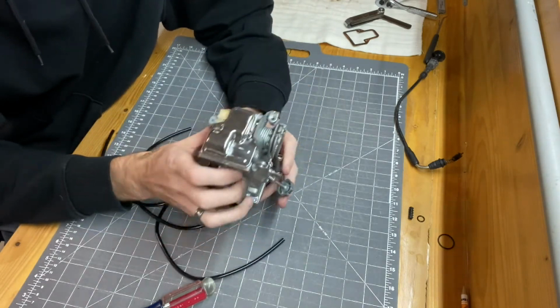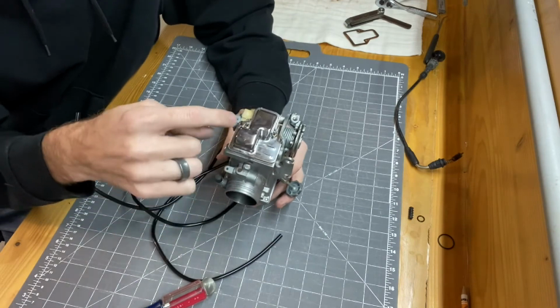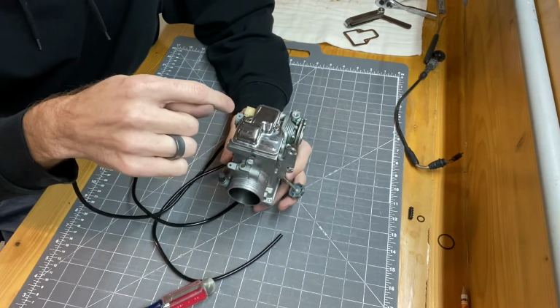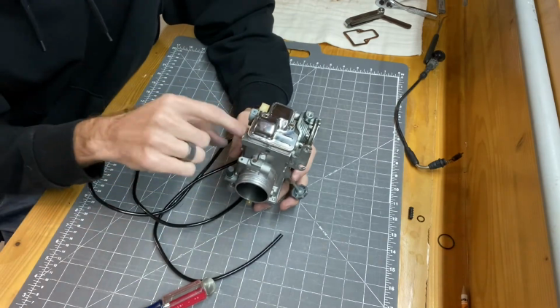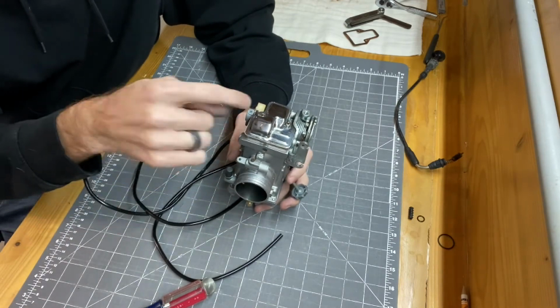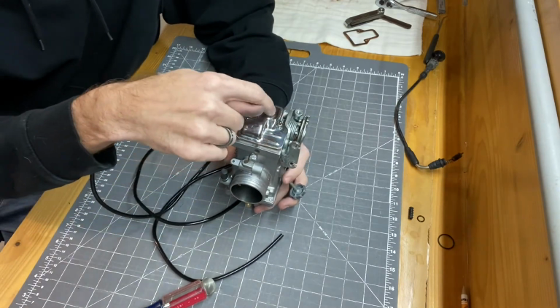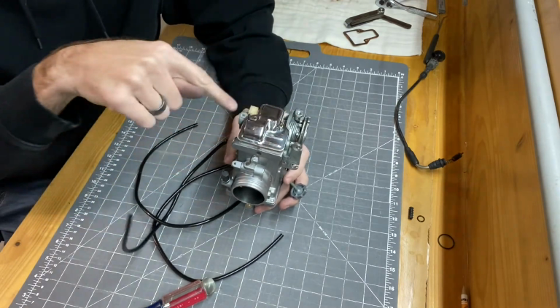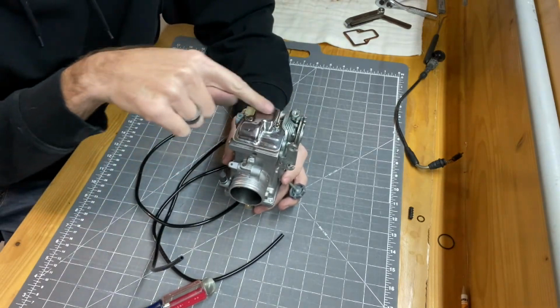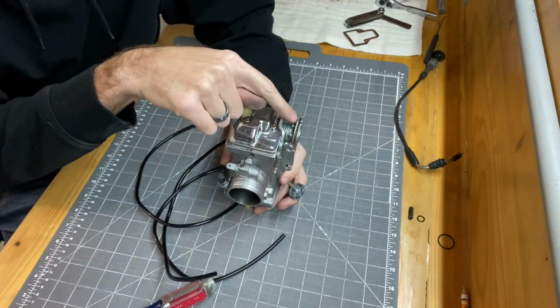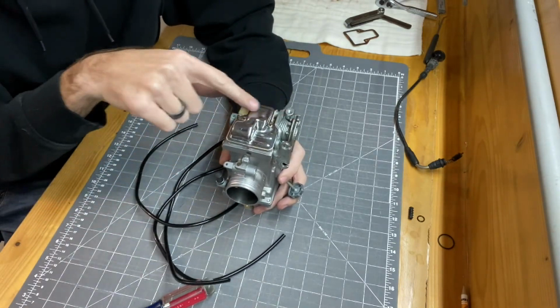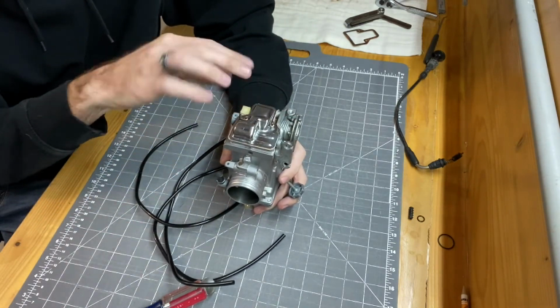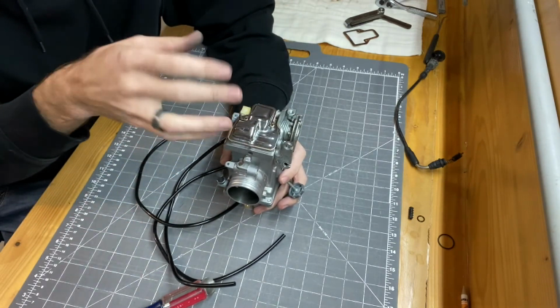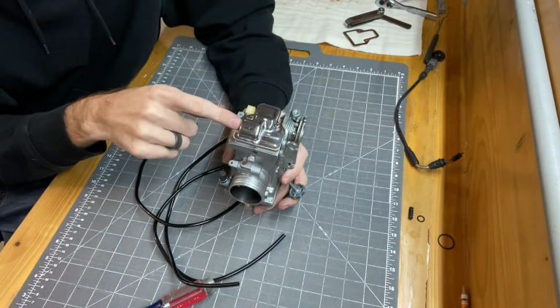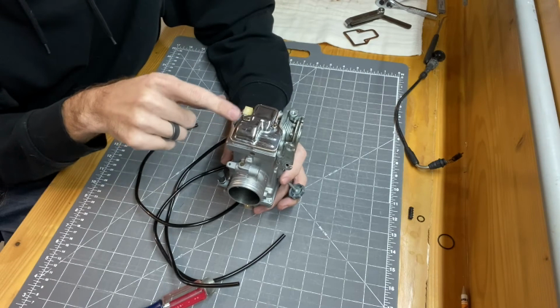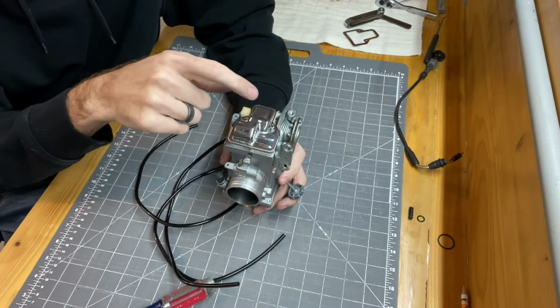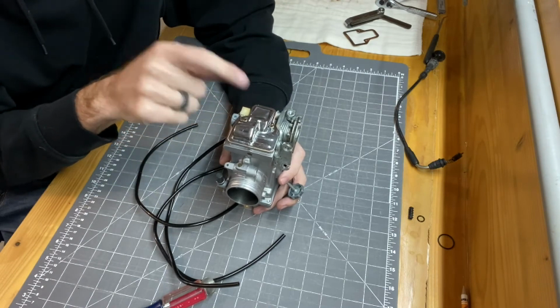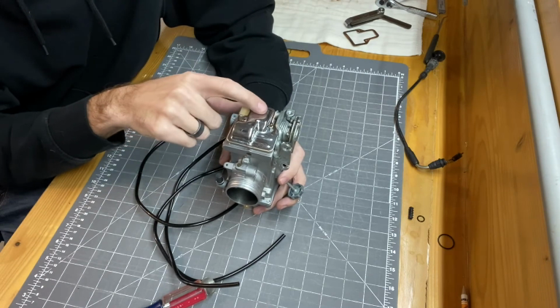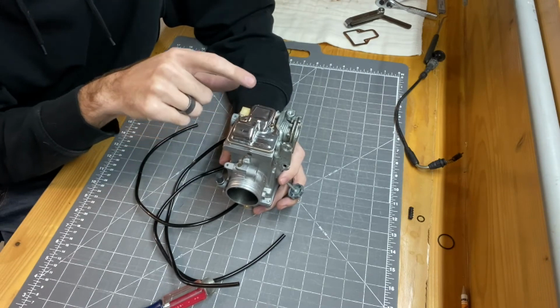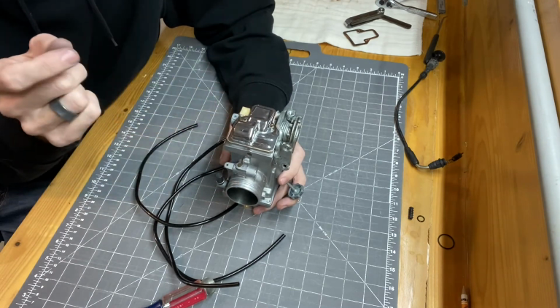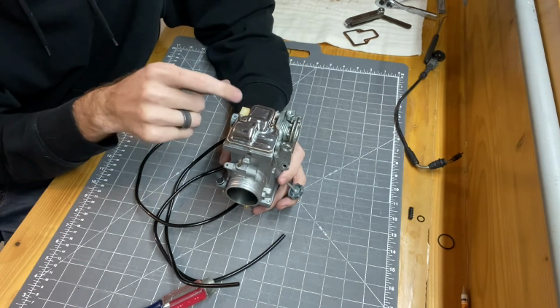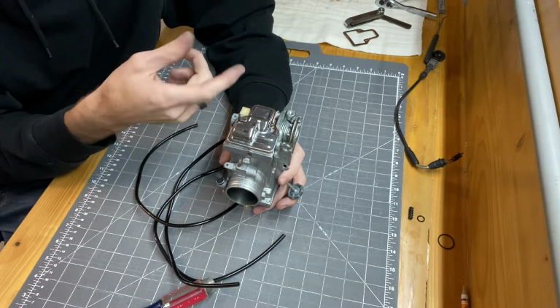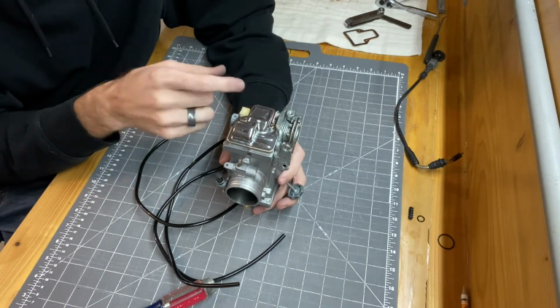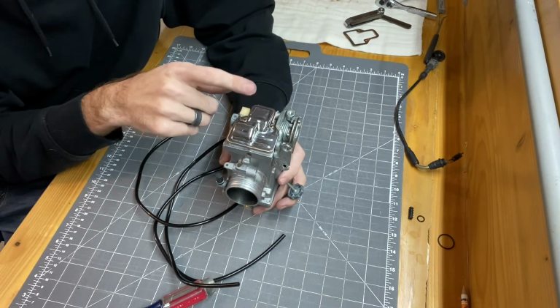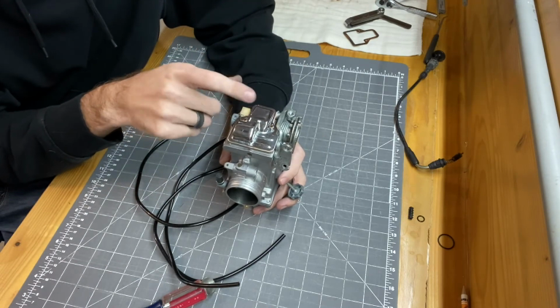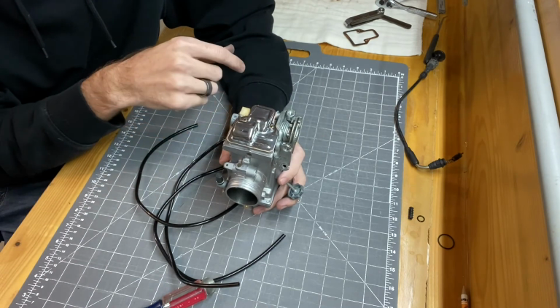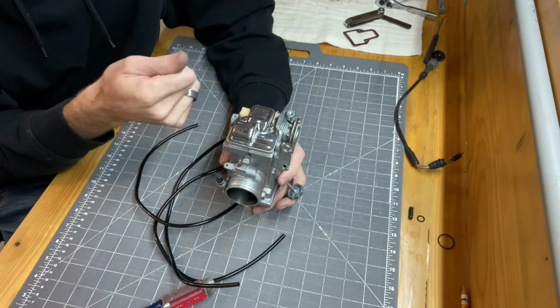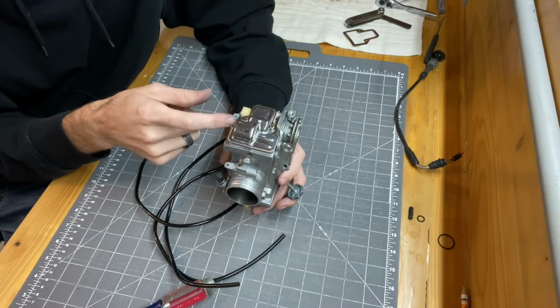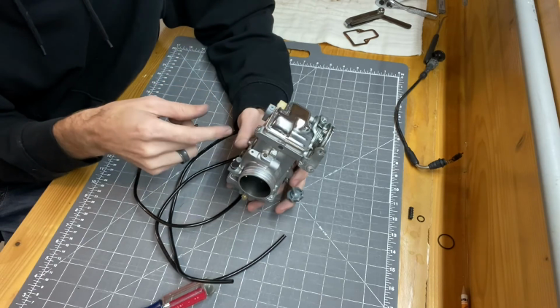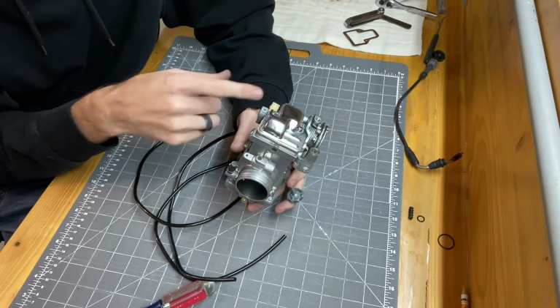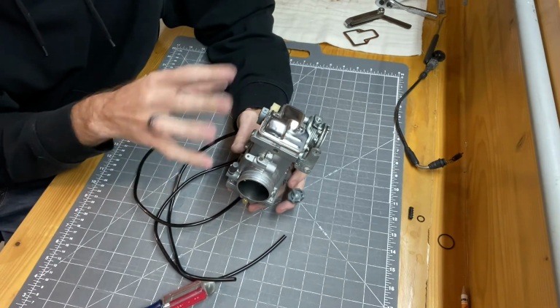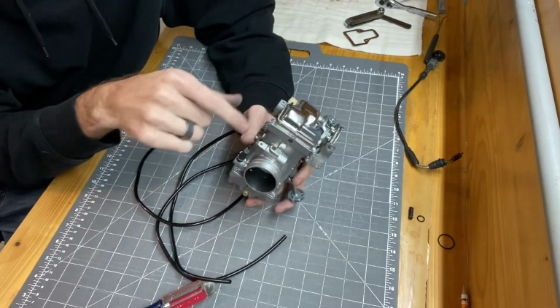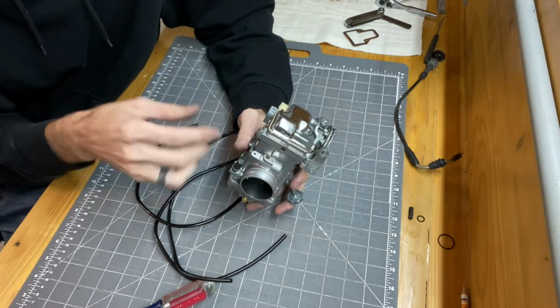When removing the slide, there's a bolt that goes into the spring-loaded shaft that actuates it, and that bolt has Loctite on it. When you reassemble it, you want to put some Loctite back on it — you really don't want that bolt backing off mid-ride, as it would probably destroy a lot of stuff inside the carb.